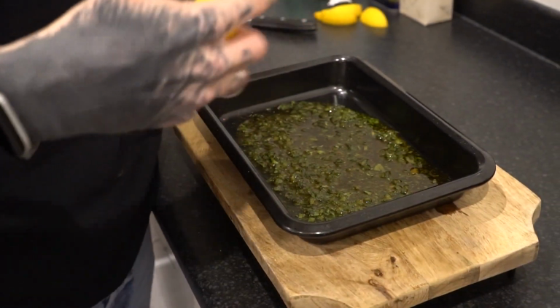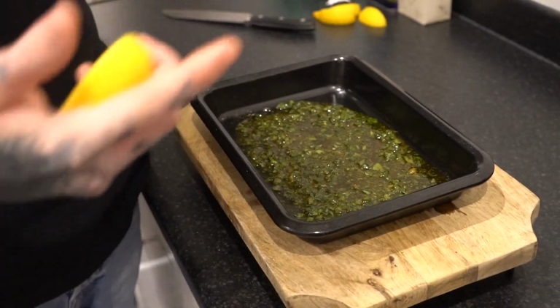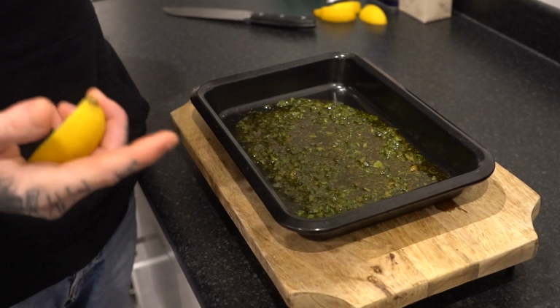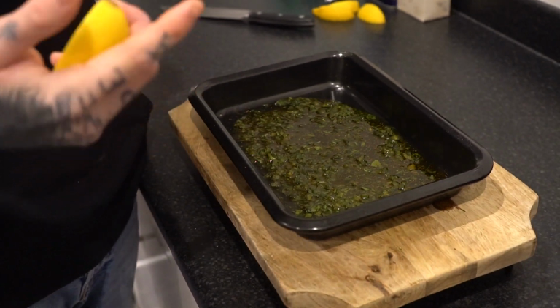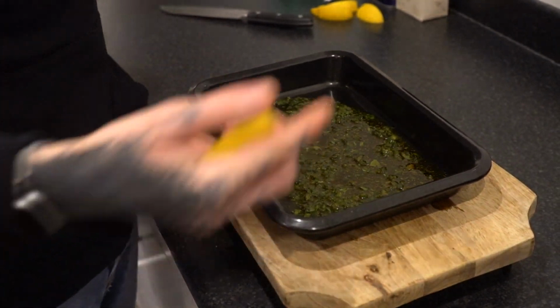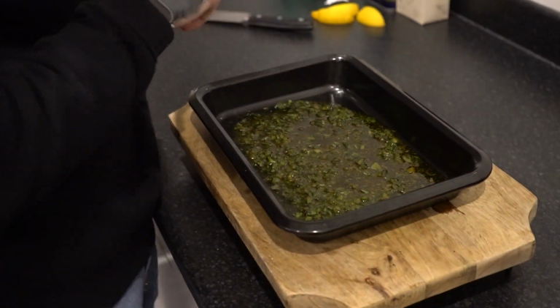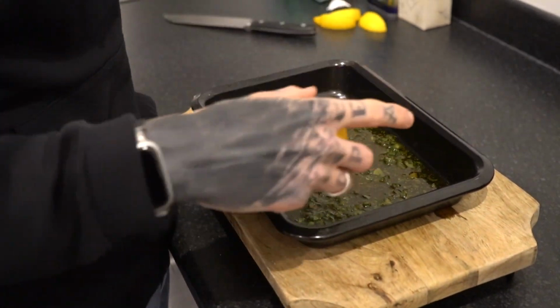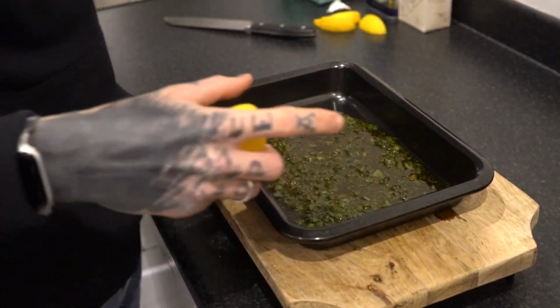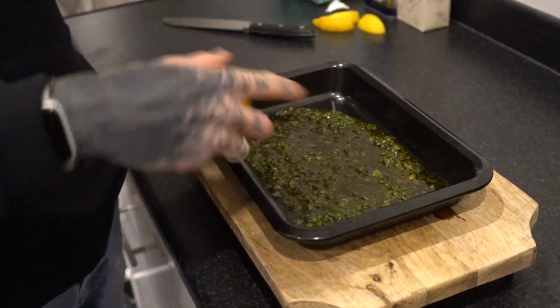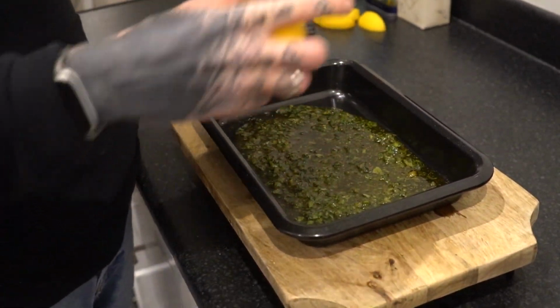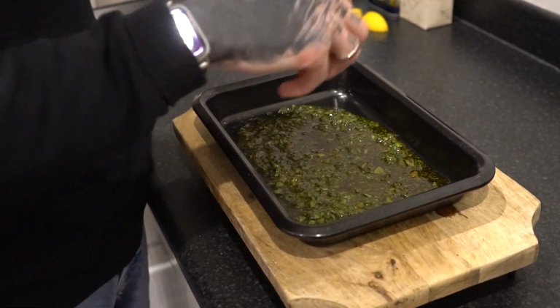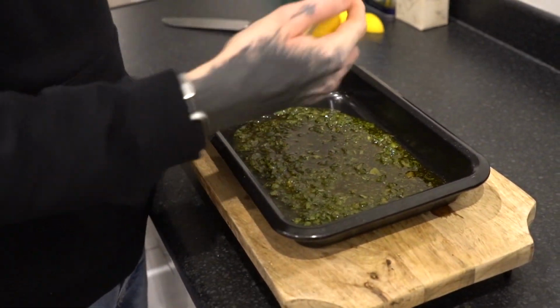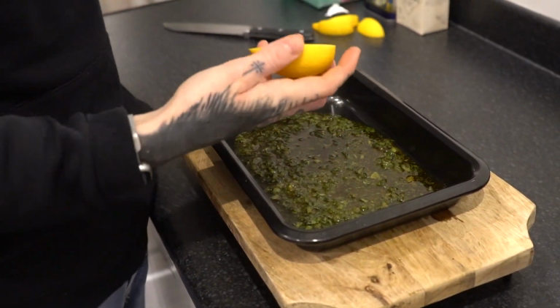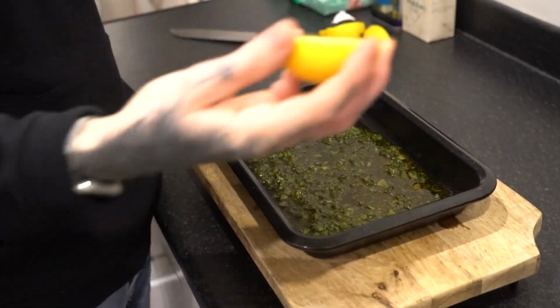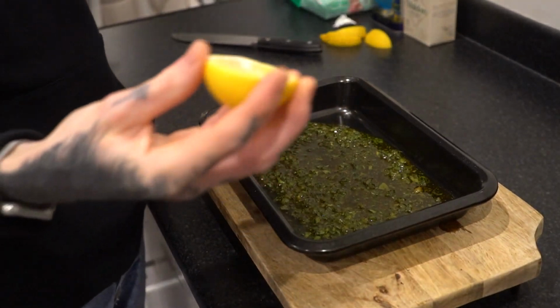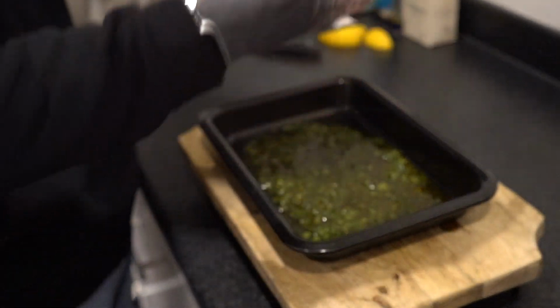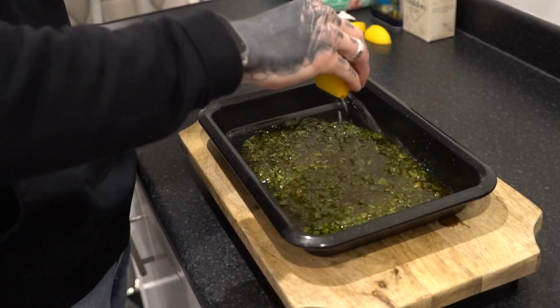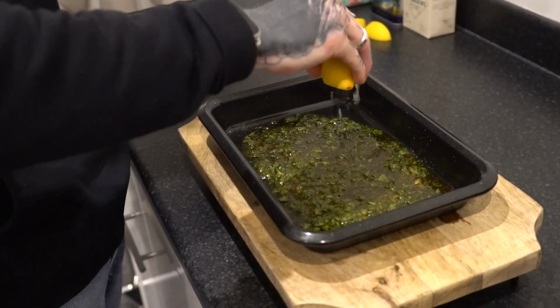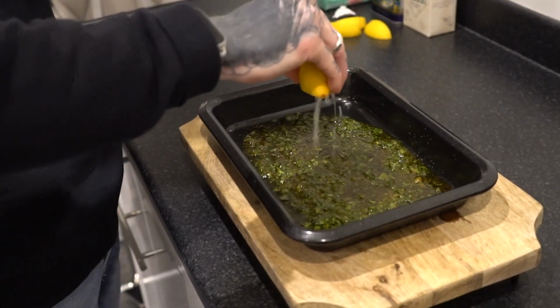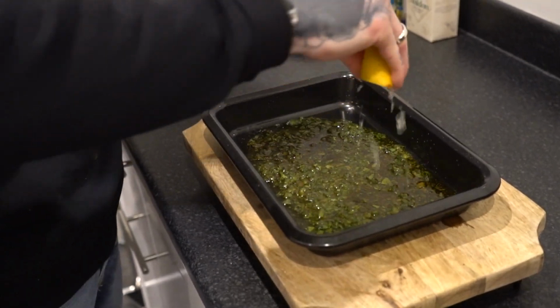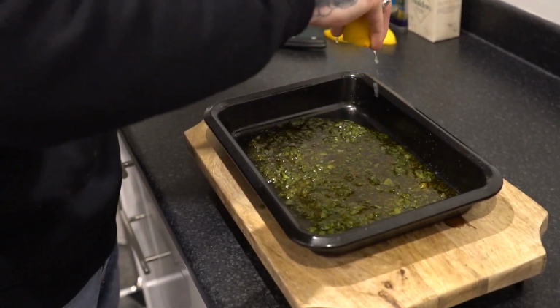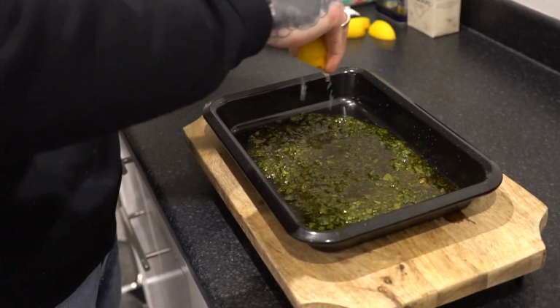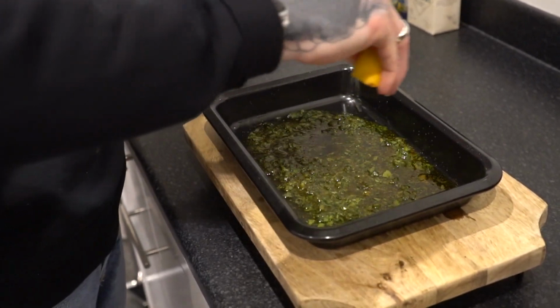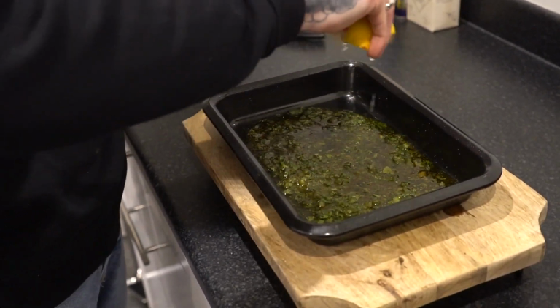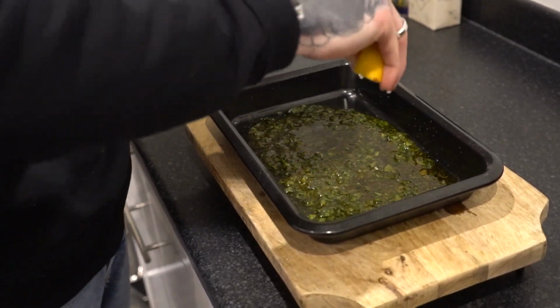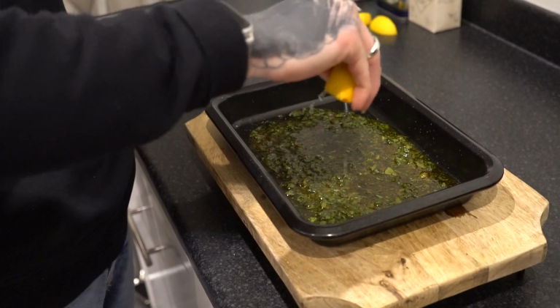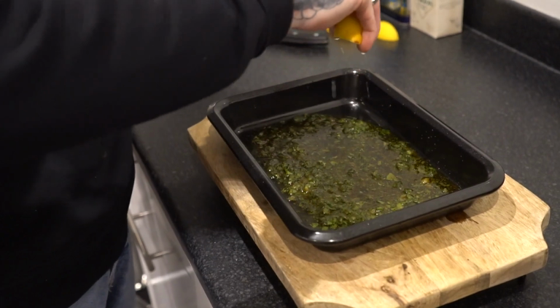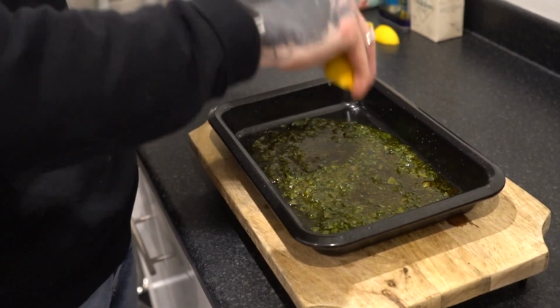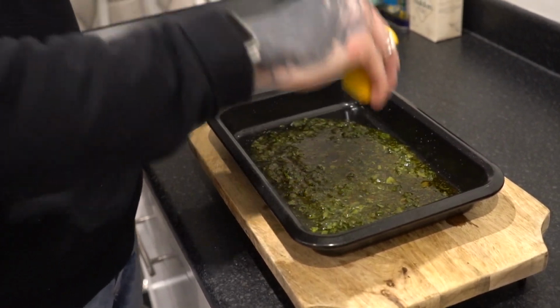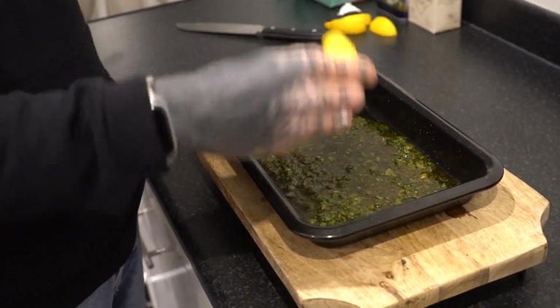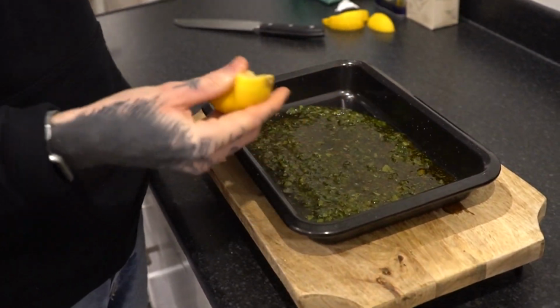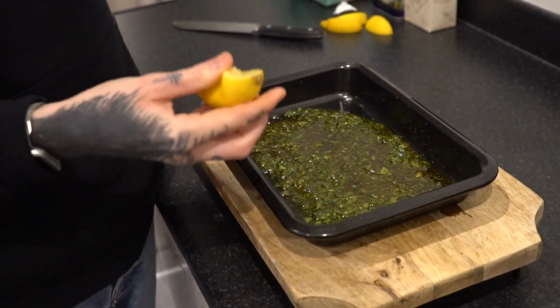Now I've mixed all the ingredients together in a bowl, I've put them in a deep dish like this so it's easier to put the fish in and baste it. Now I've got my lemon and I'm just going to squeeze it in there as the final little touch. And now we're ready for the monkfish.